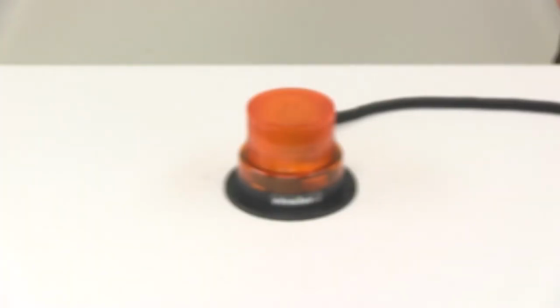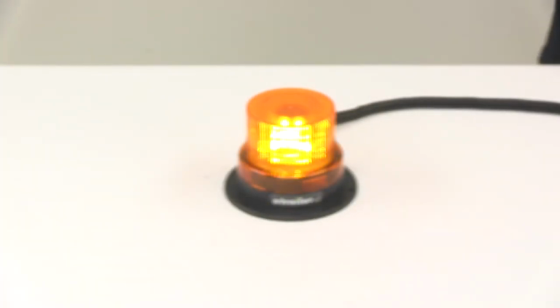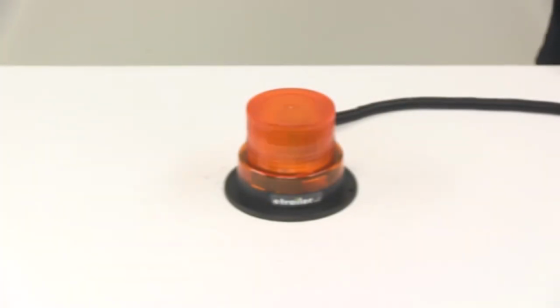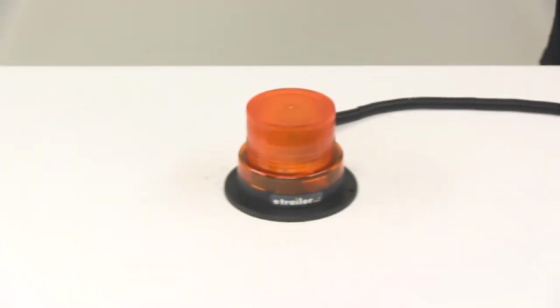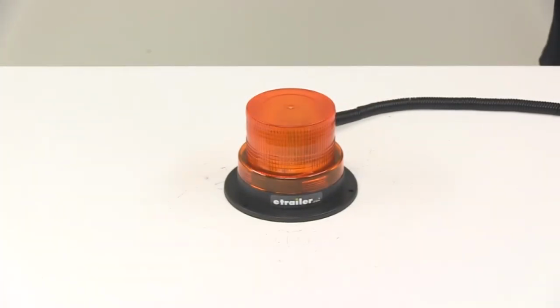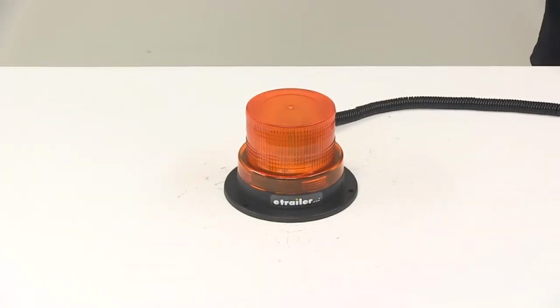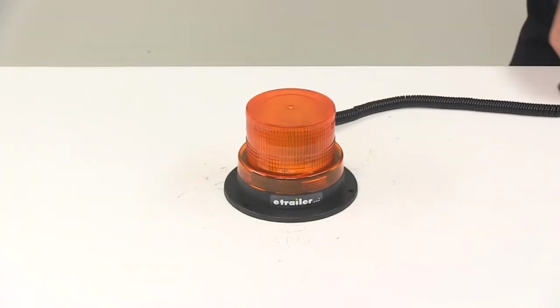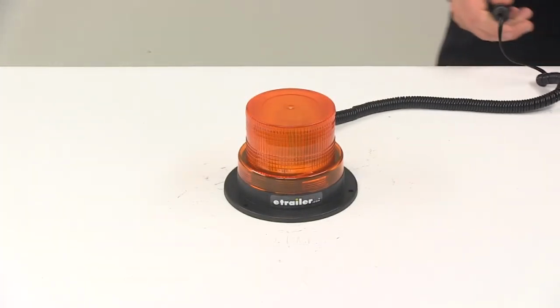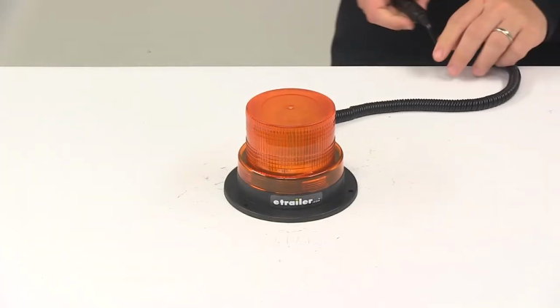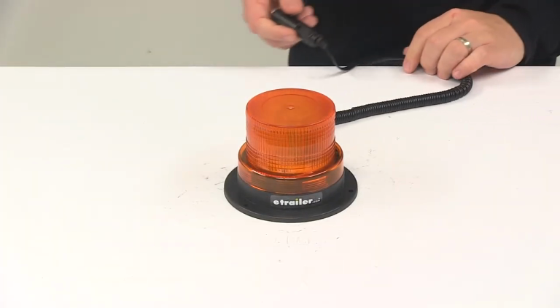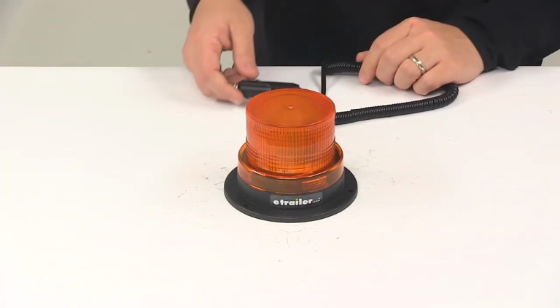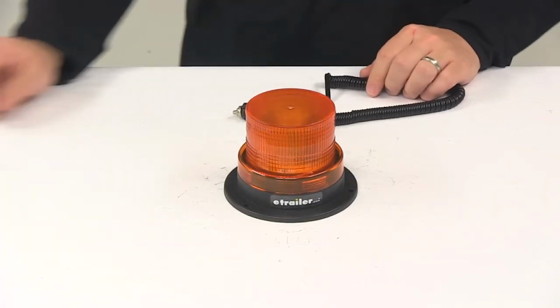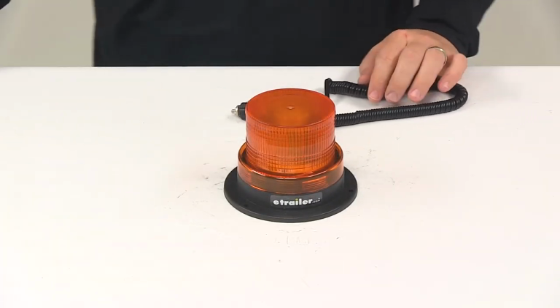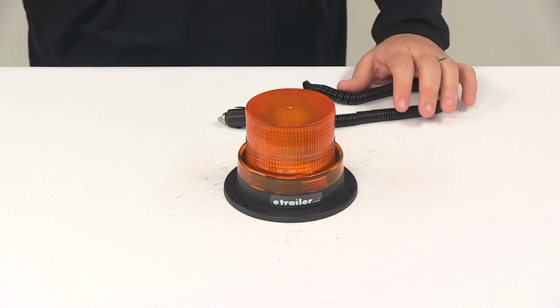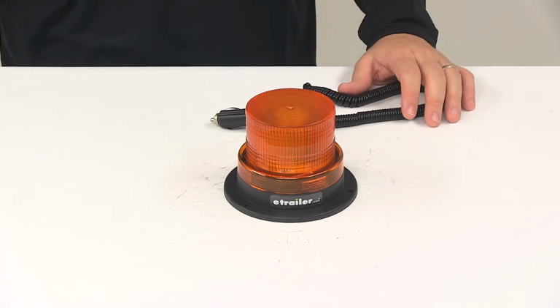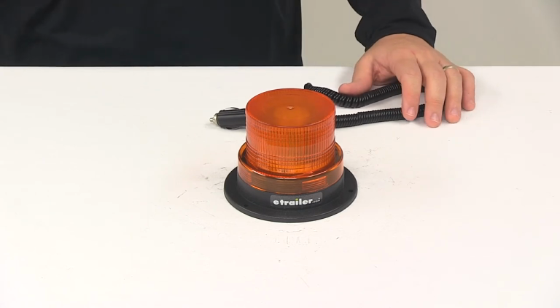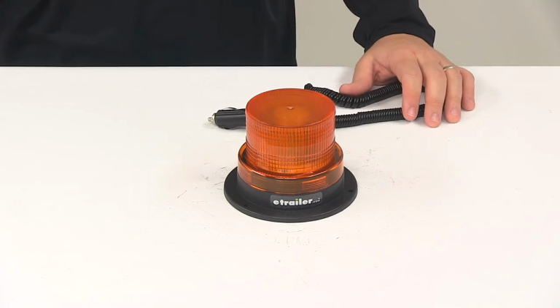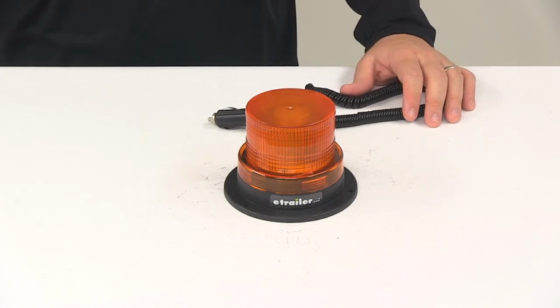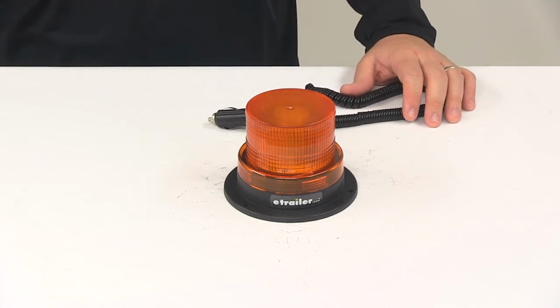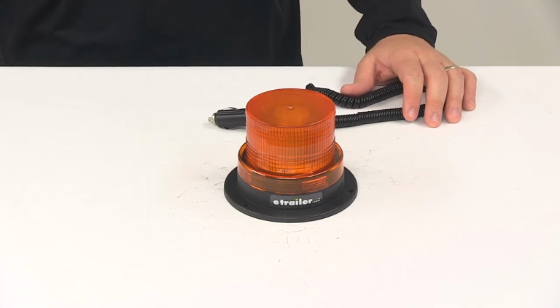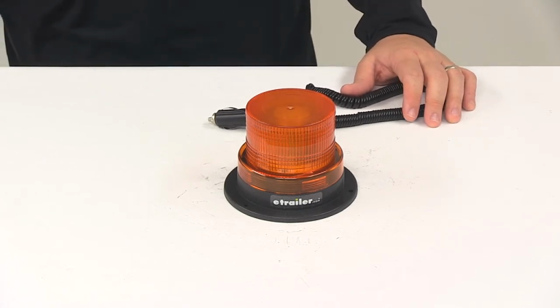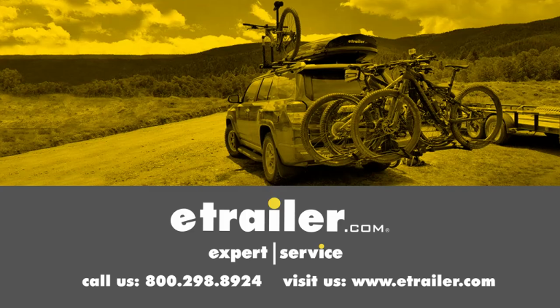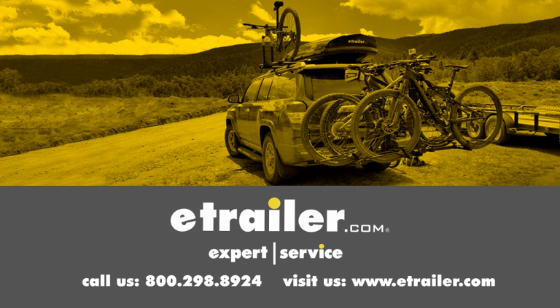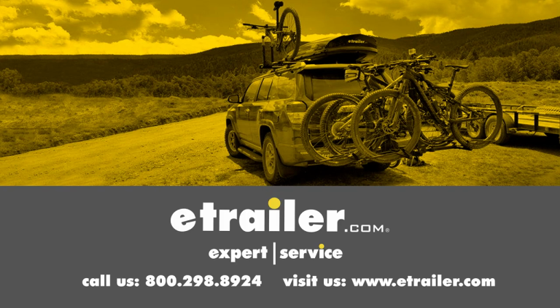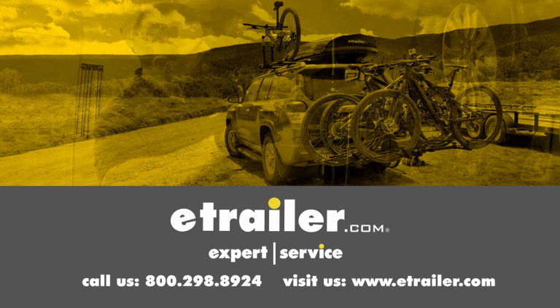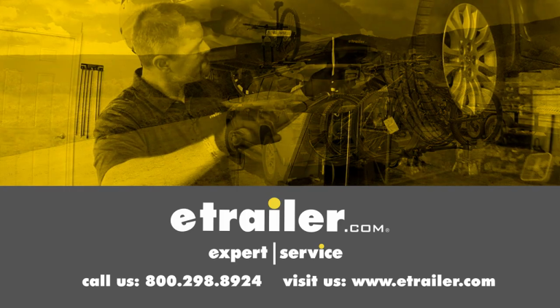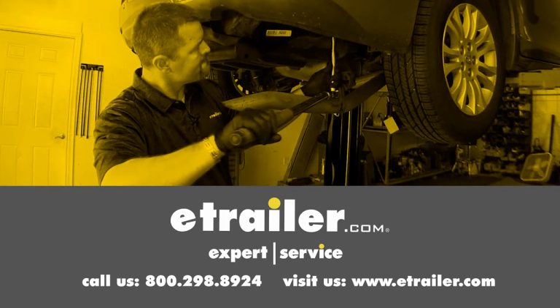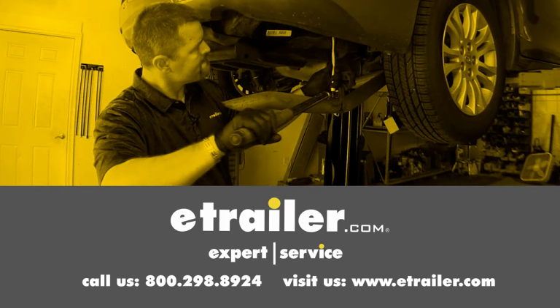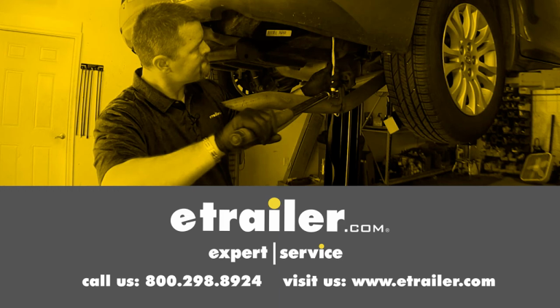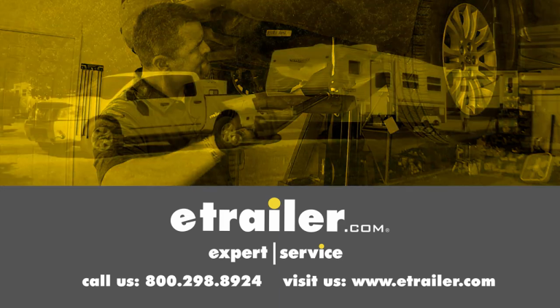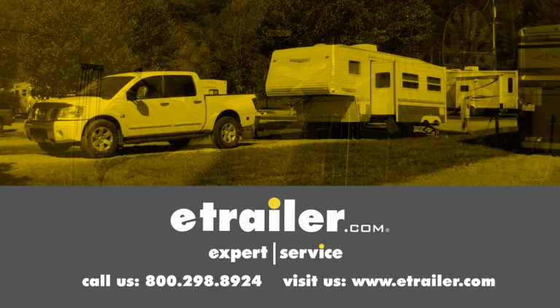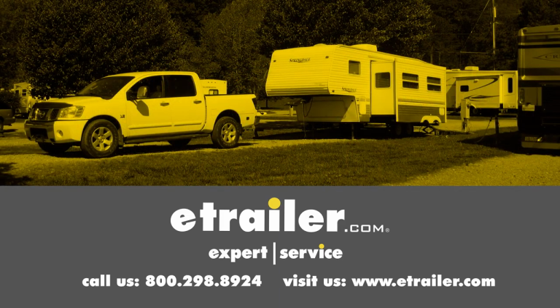That's going to do it for today's look at the Optronics LED Amber Warning Light. Click the link below to shop, learn more, or visit us at eTrailer.com.